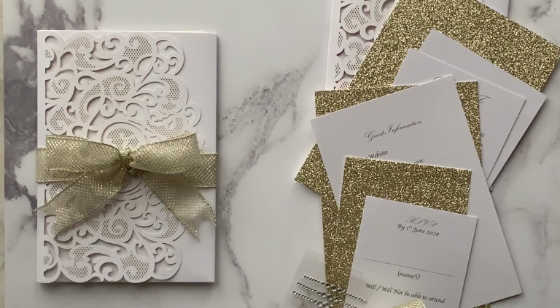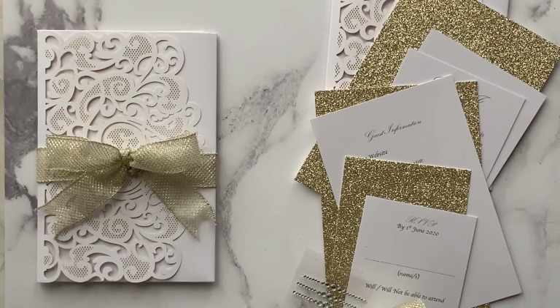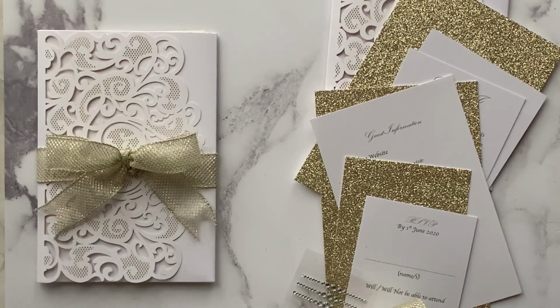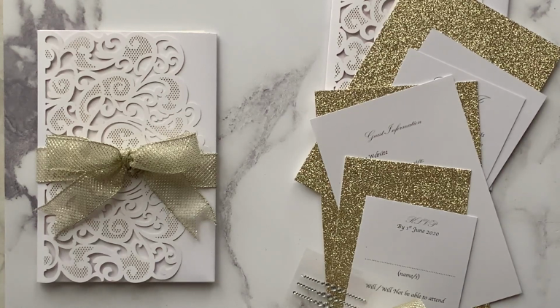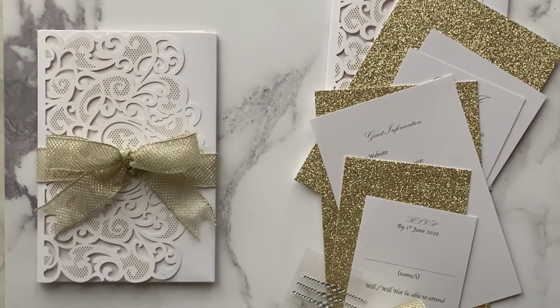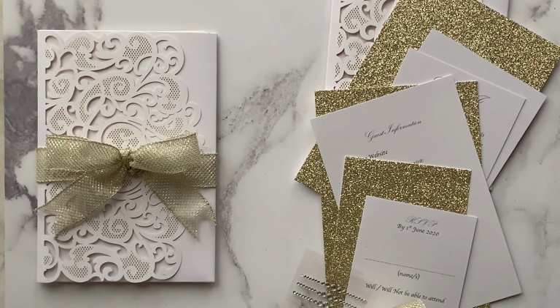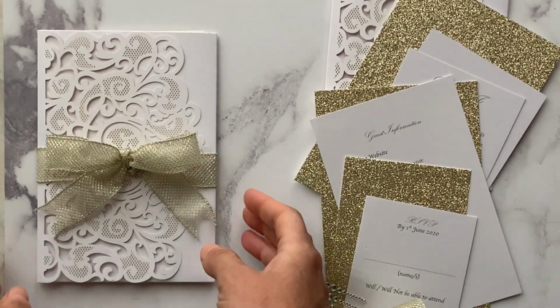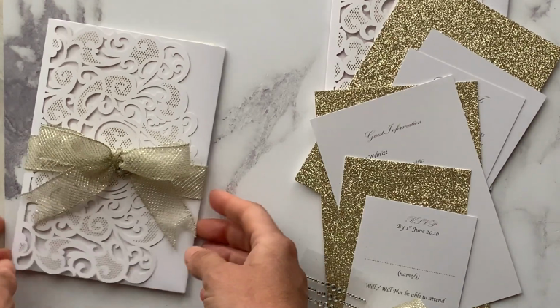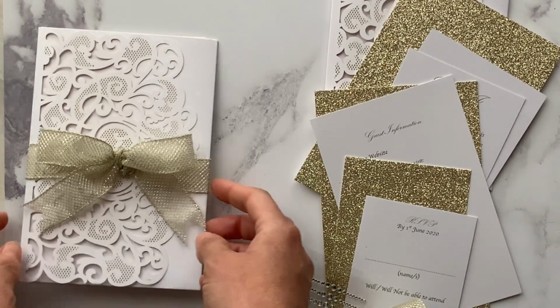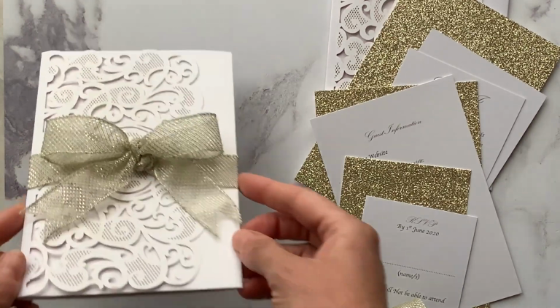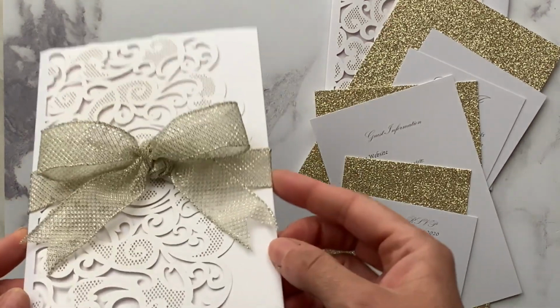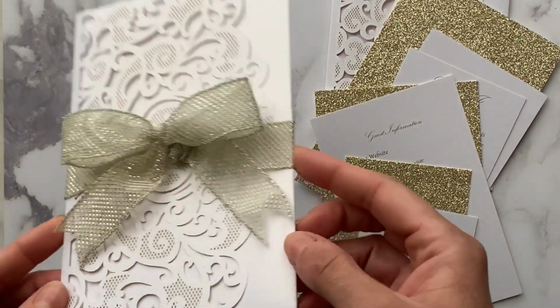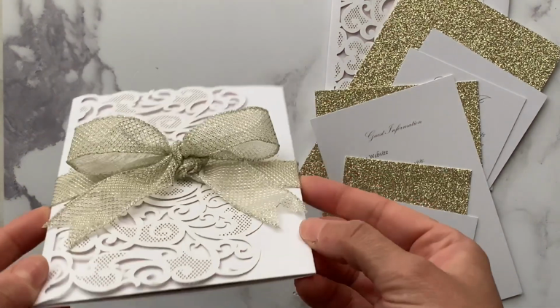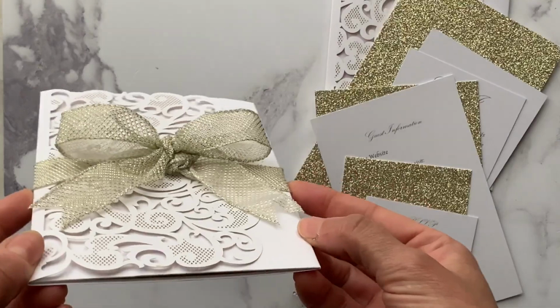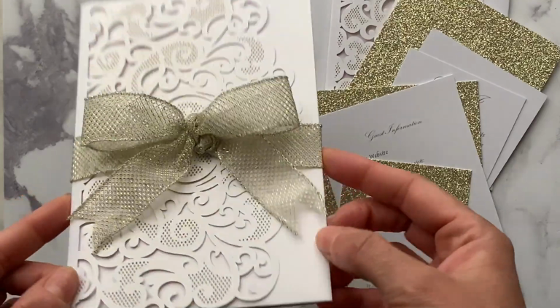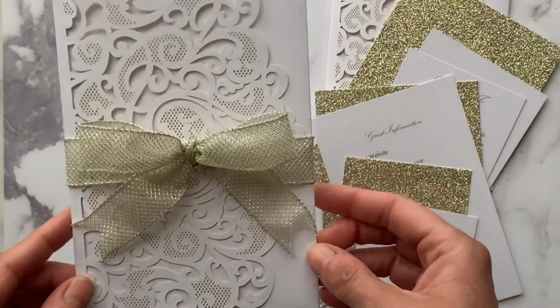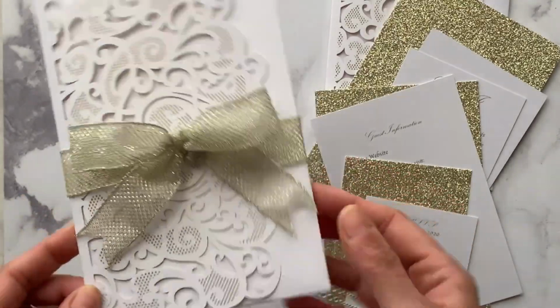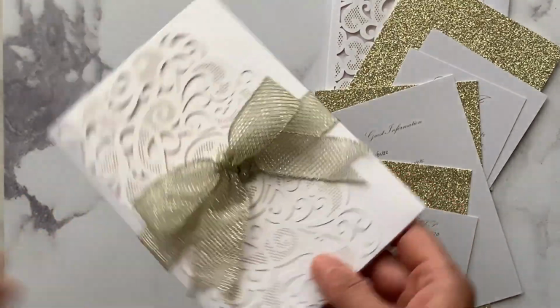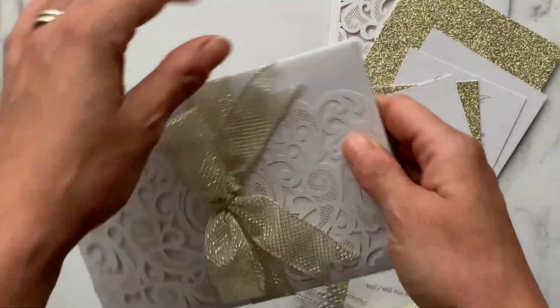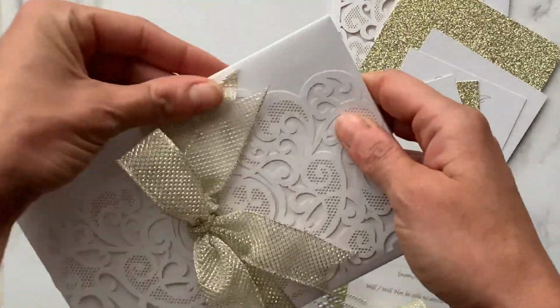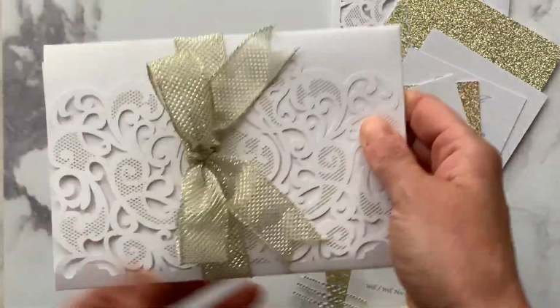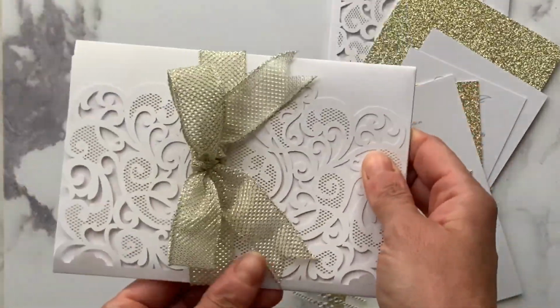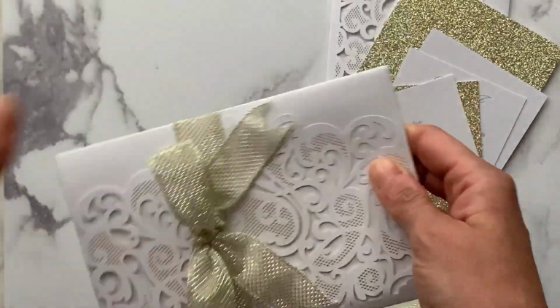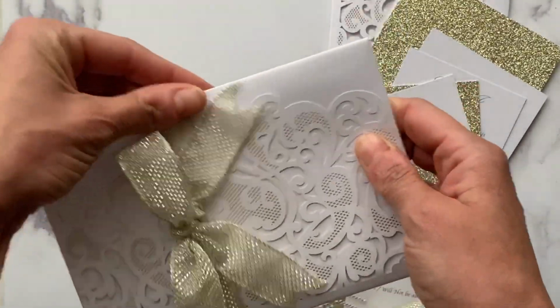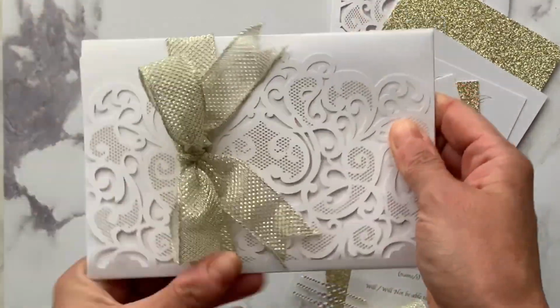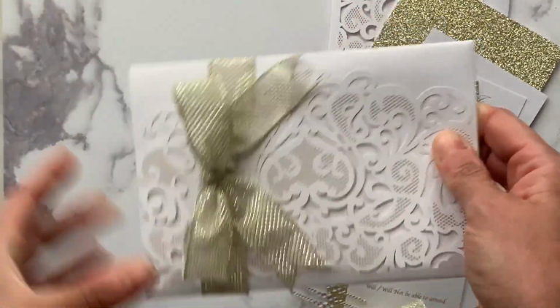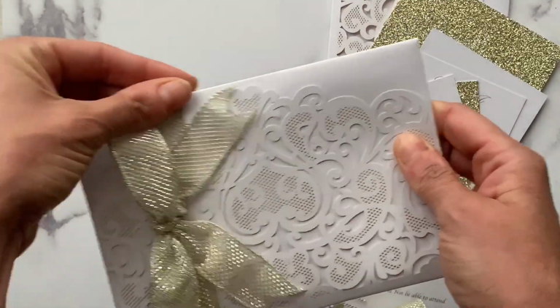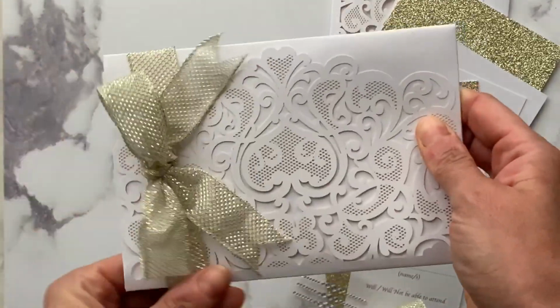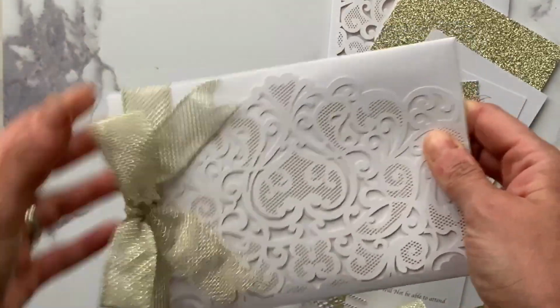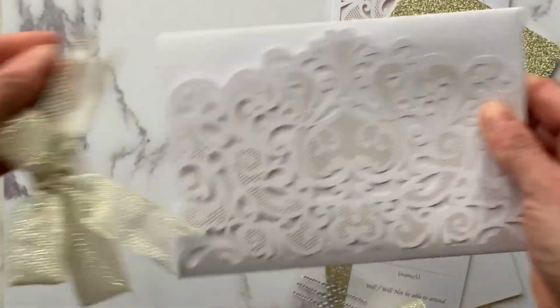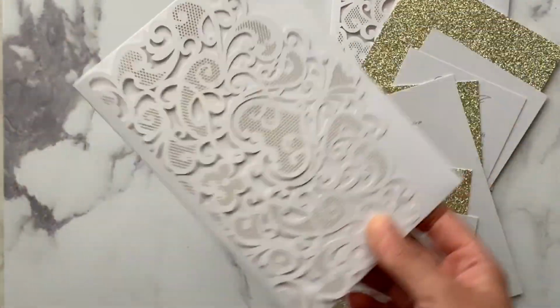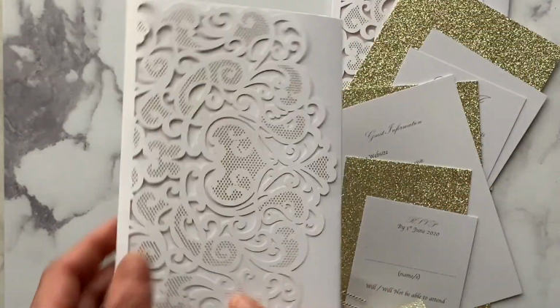Hi, this is Leah from Imagine DIY again, and we have another tutorial showing you how to make the Amelie invitation in champagne and white. This was requested by one of our customers and we're really happy with the result.